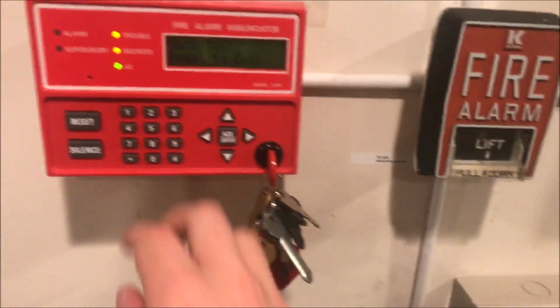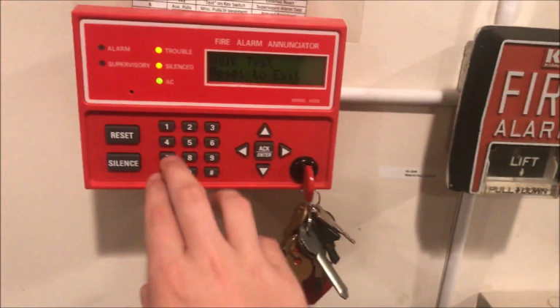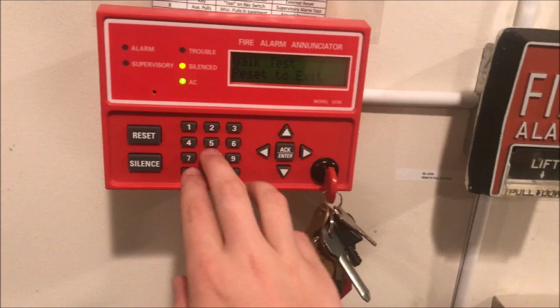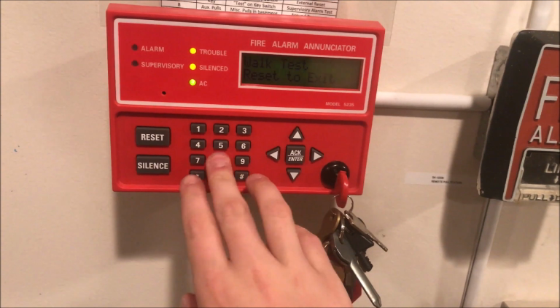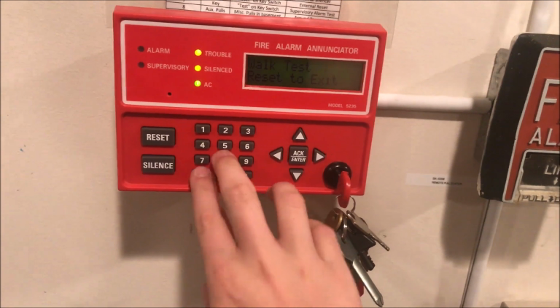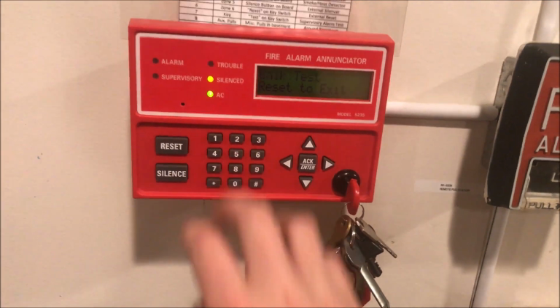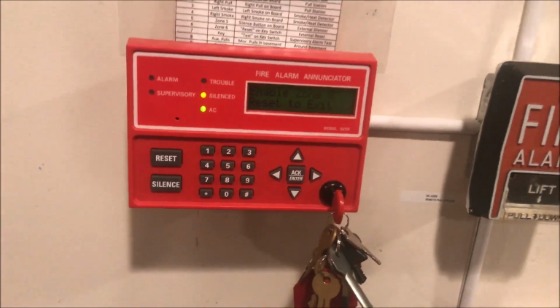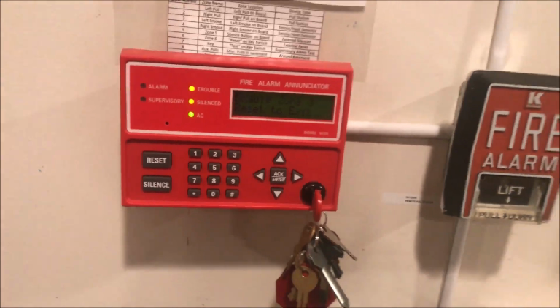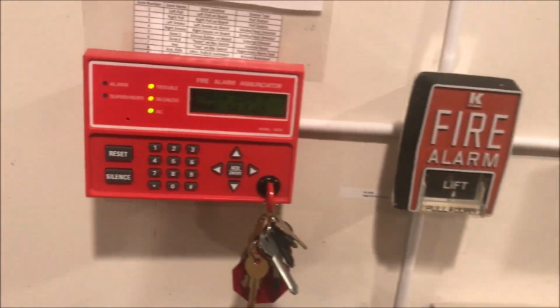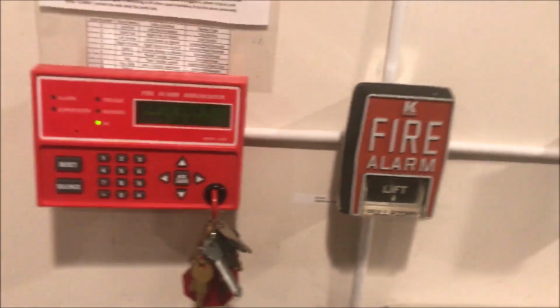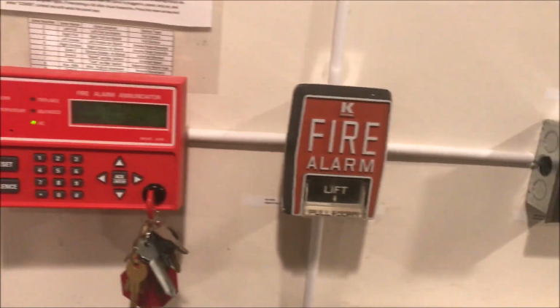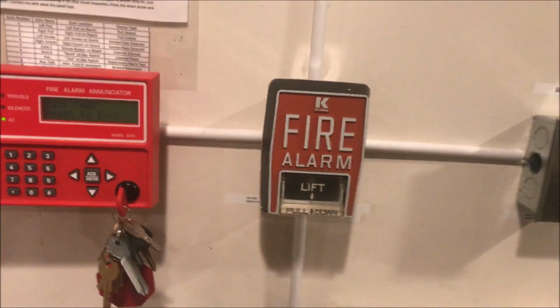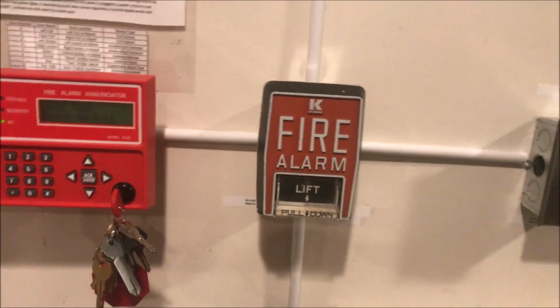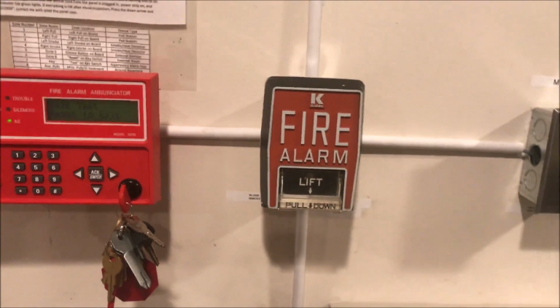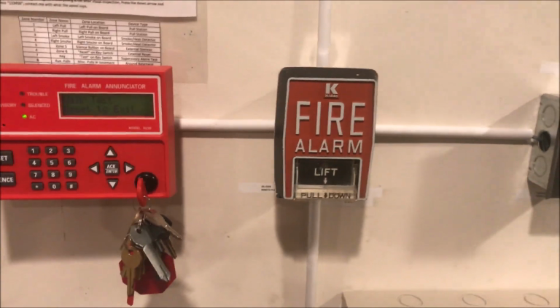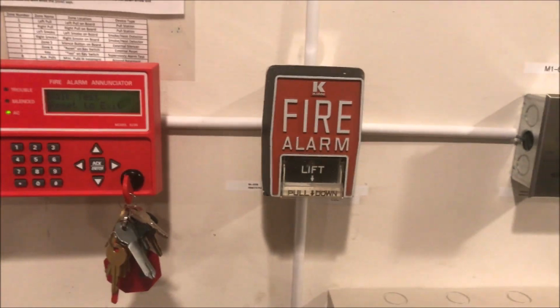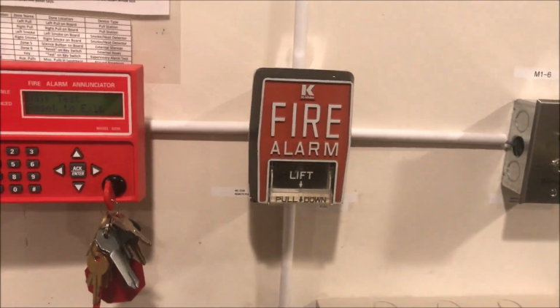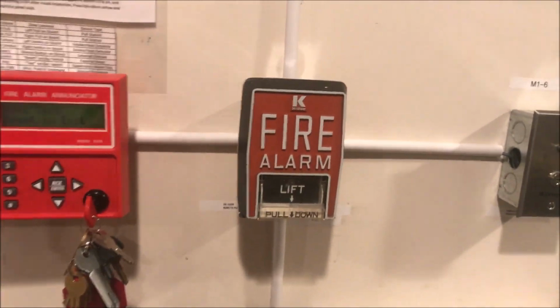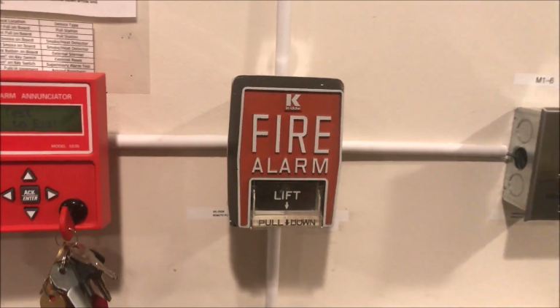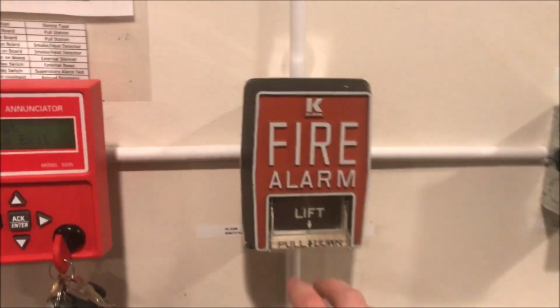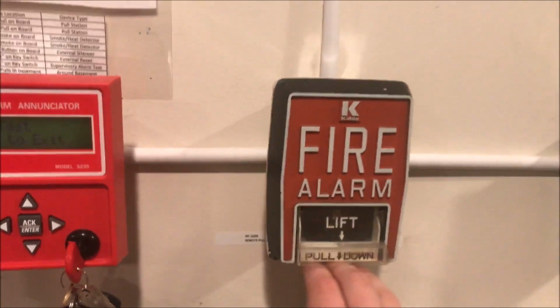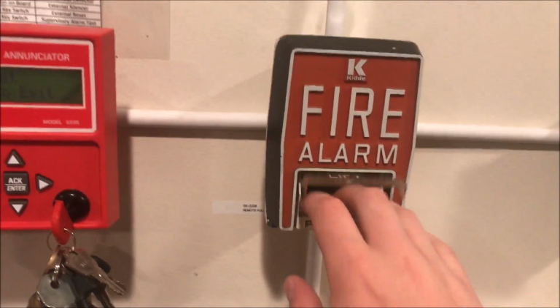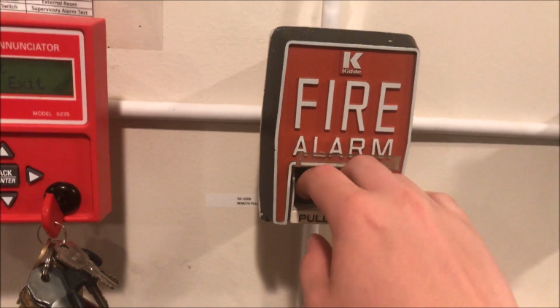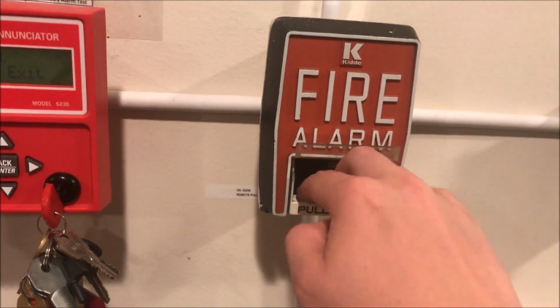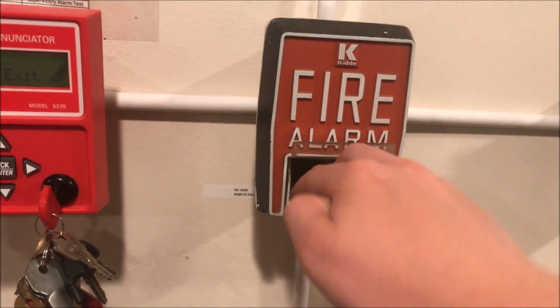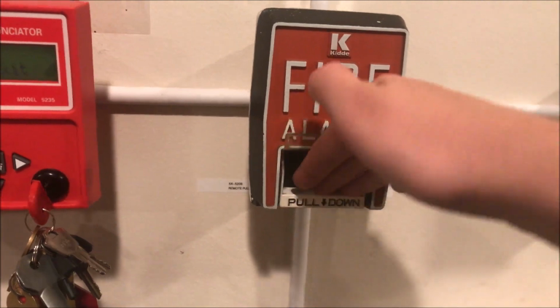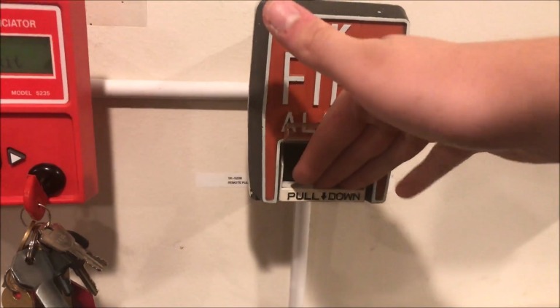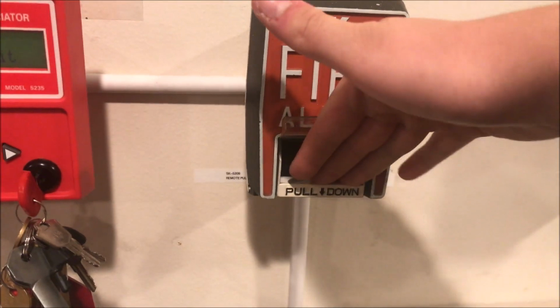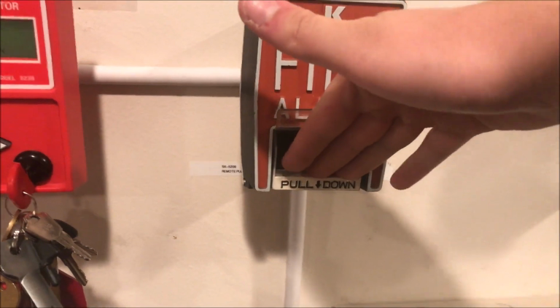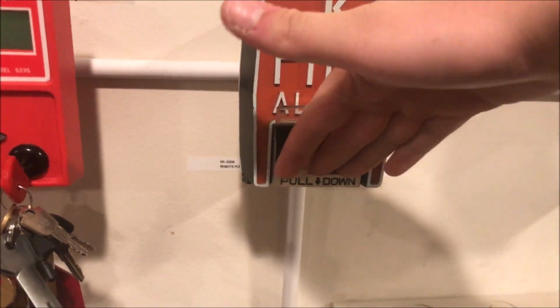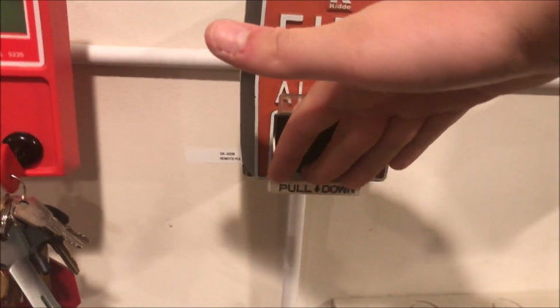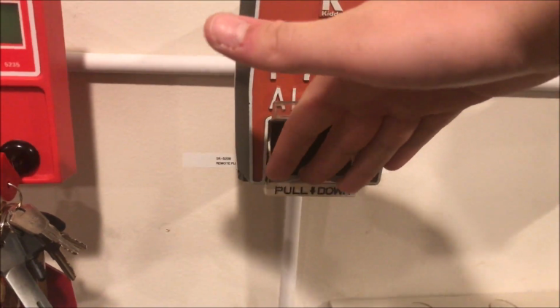We'll go ahead and re-enable that zone so we can actually get to pulling it. To pull it, you lift and you pull down.